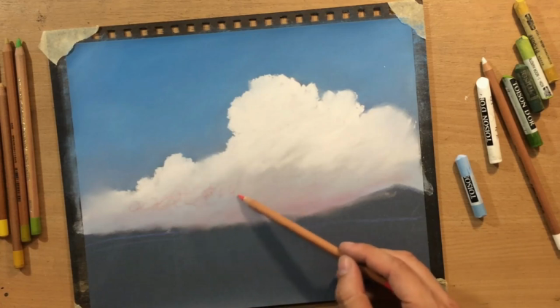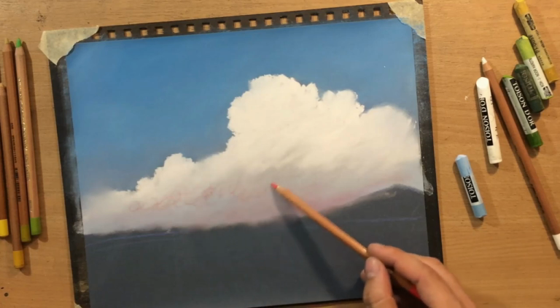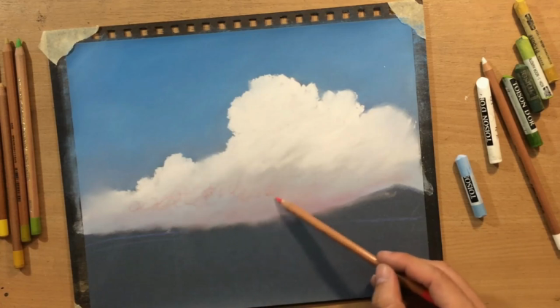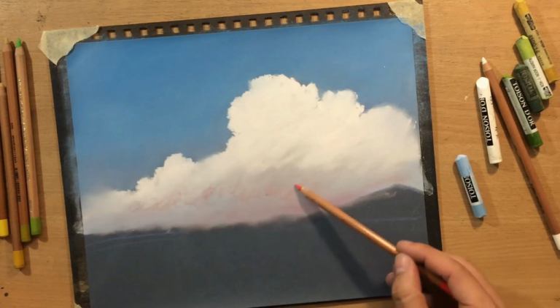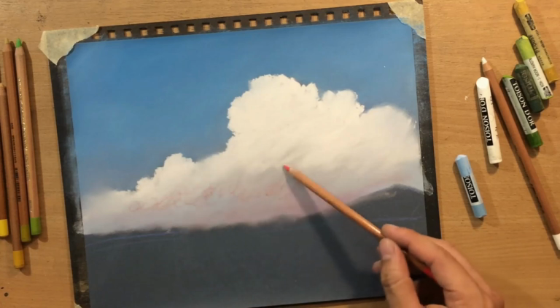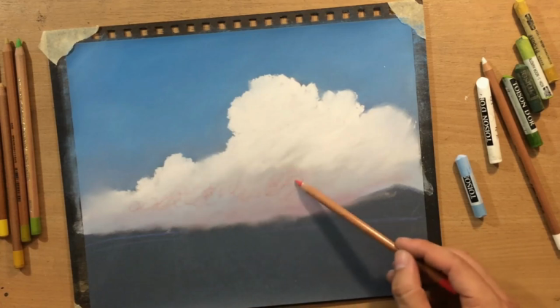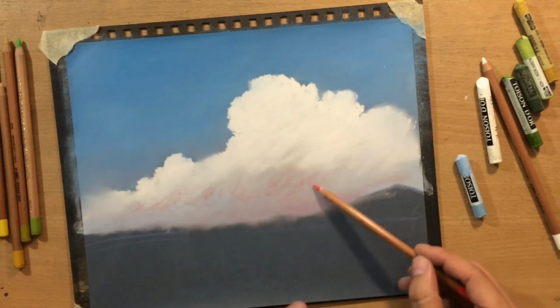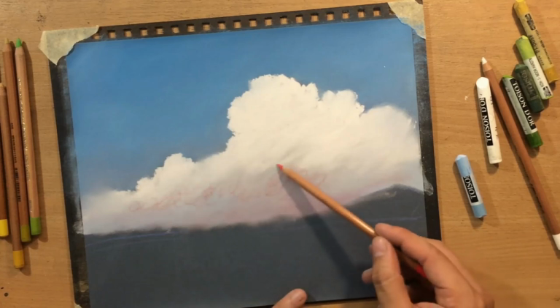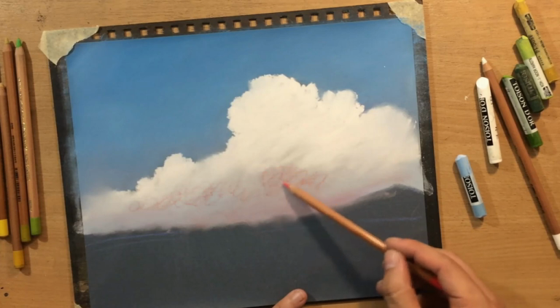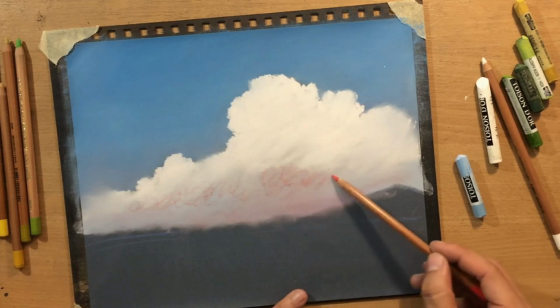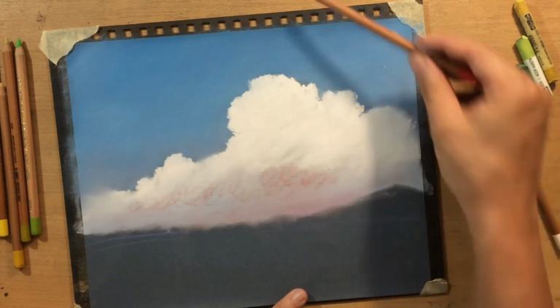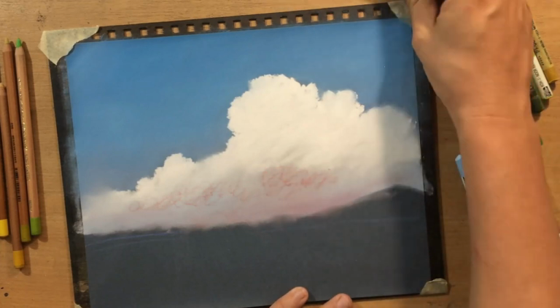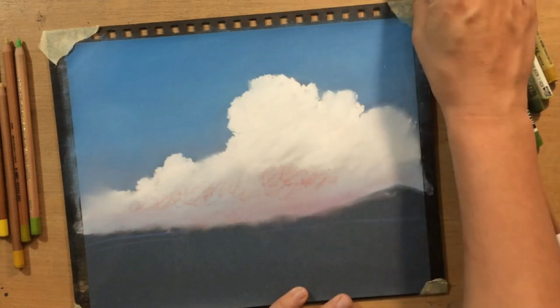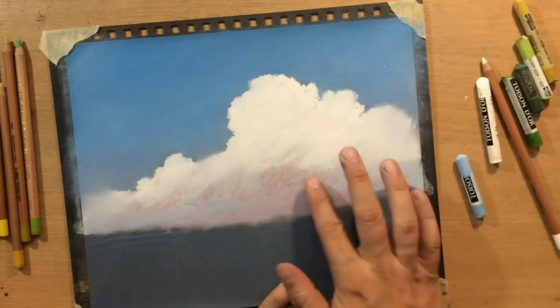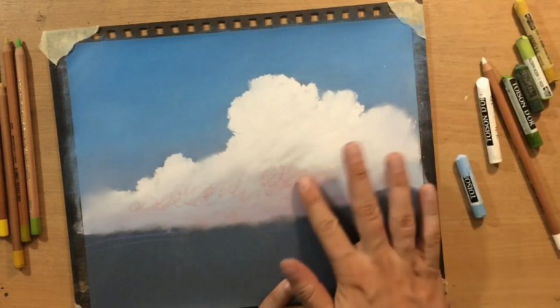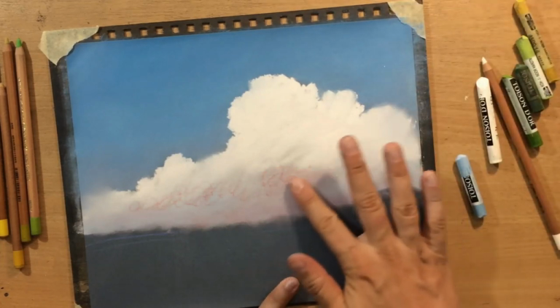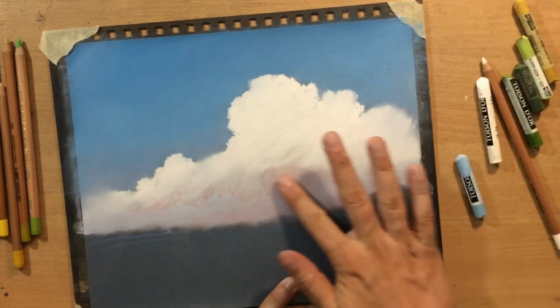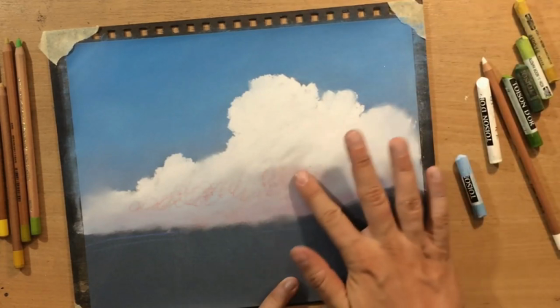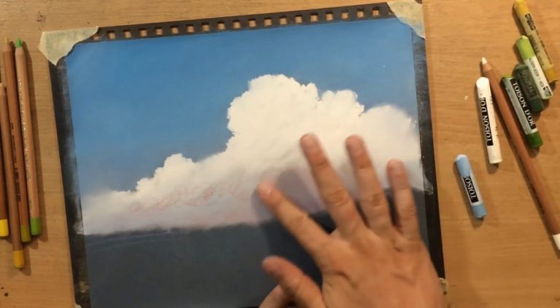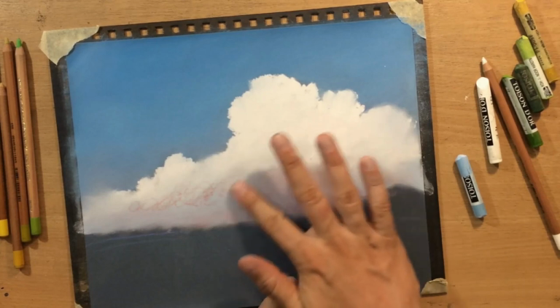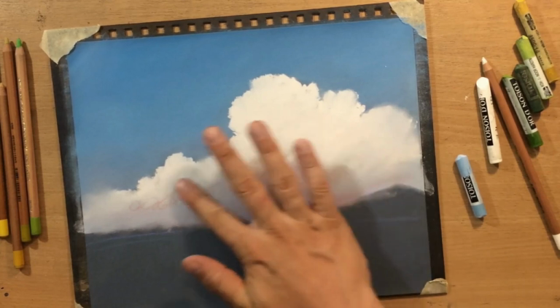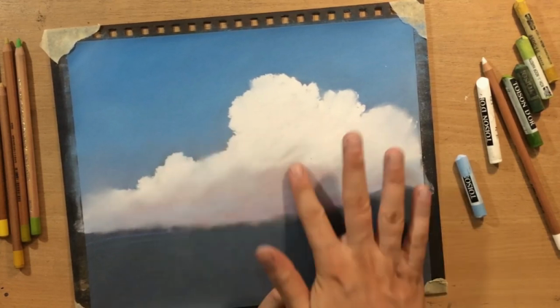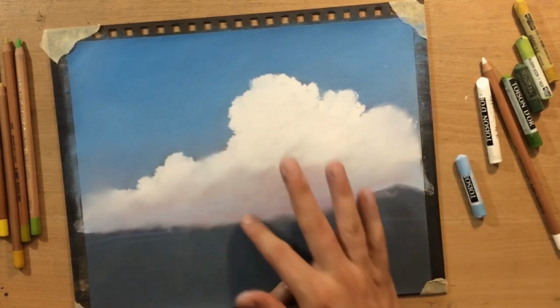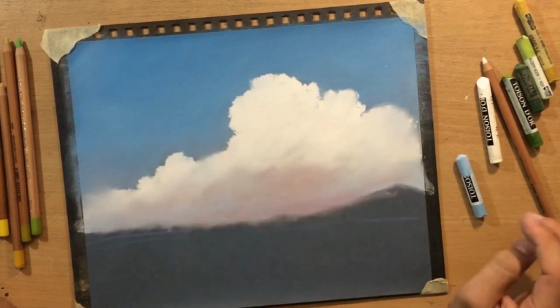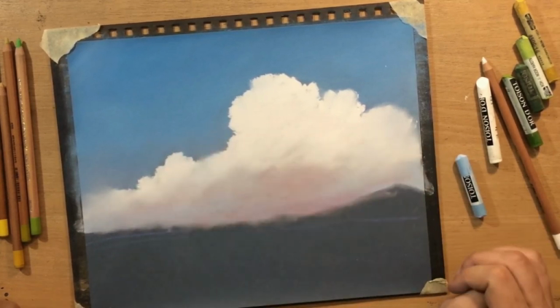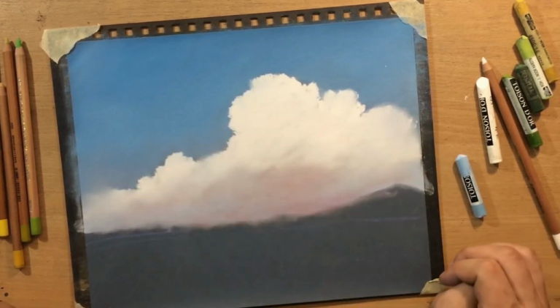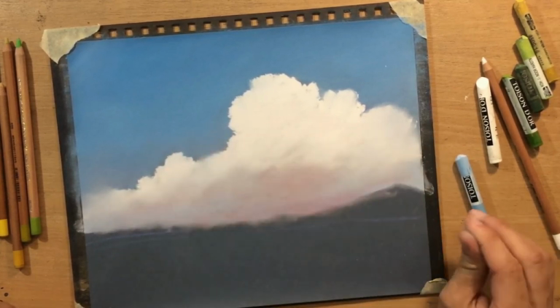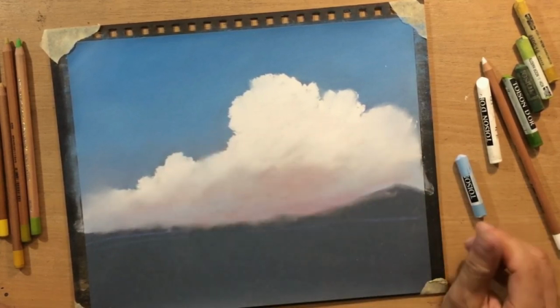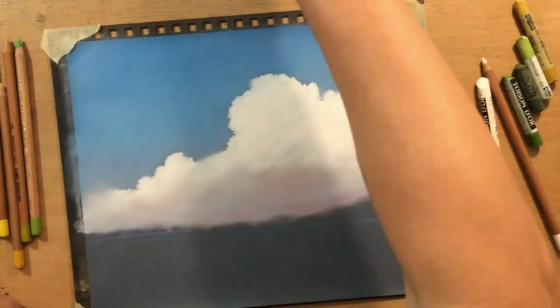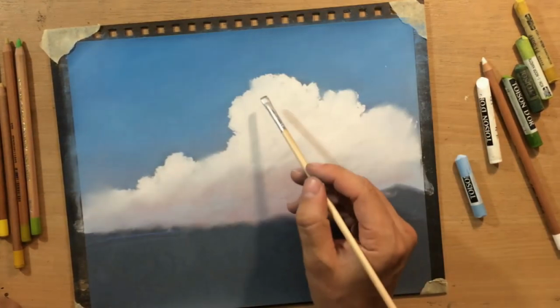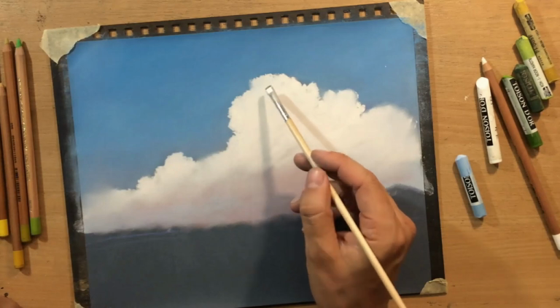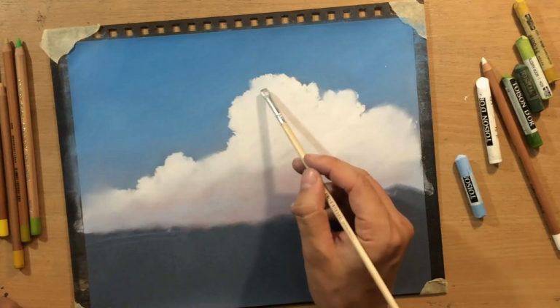If you want to make a blurry edge you just blend over the edge with your finger. It's useful to do both, actually, because clouds are like that - sometimes a little bit fluffy in some places.